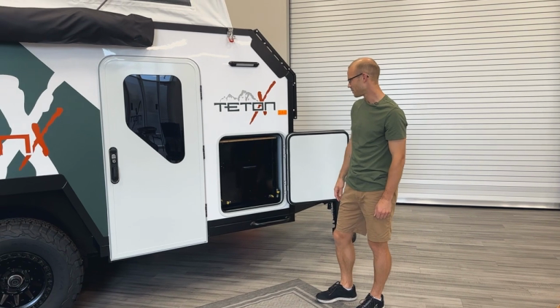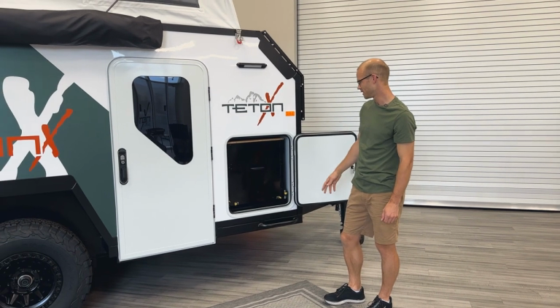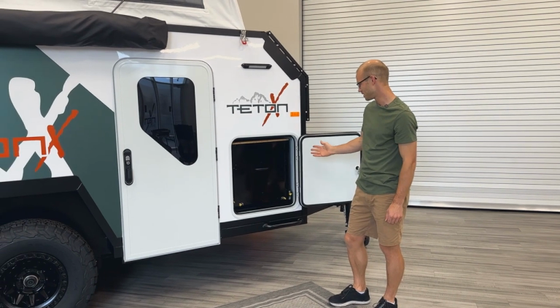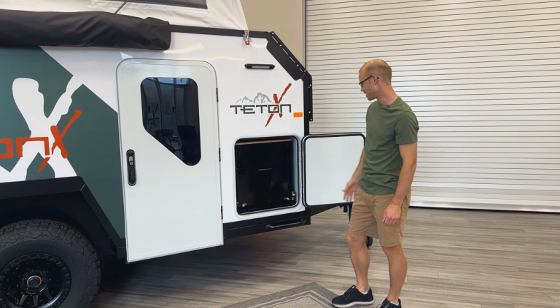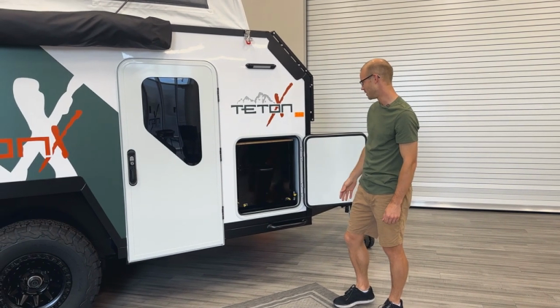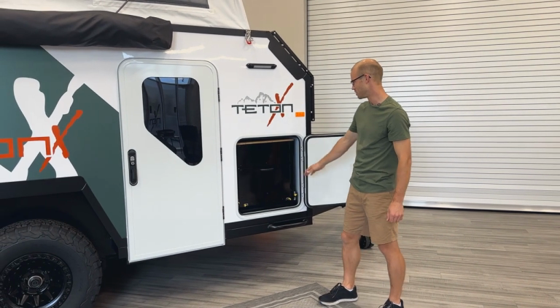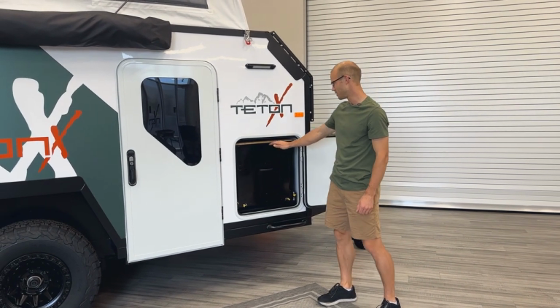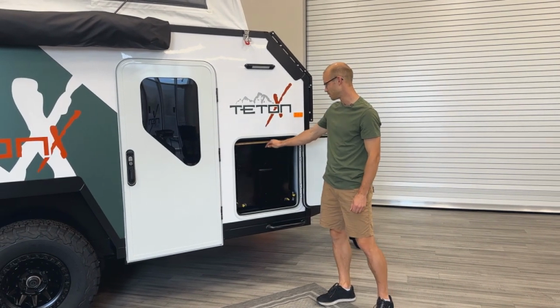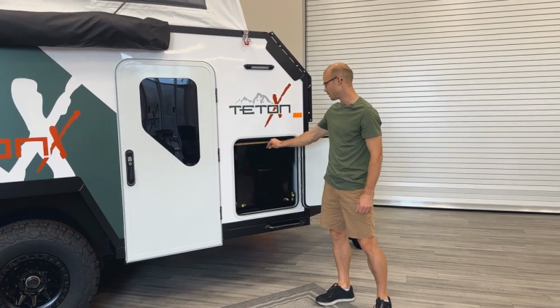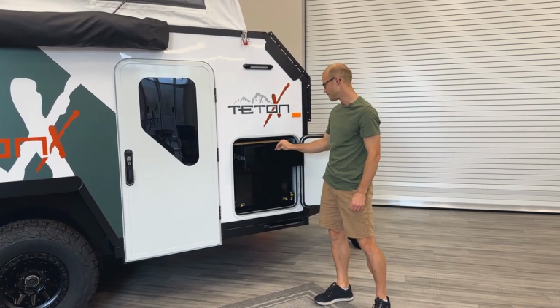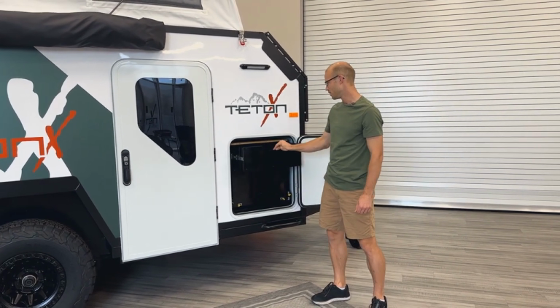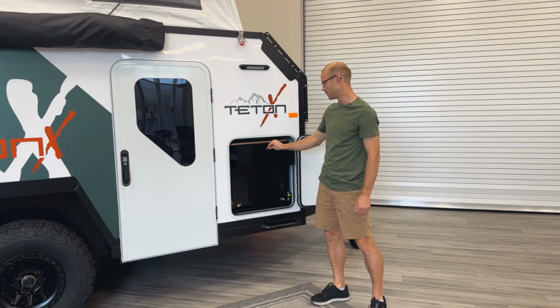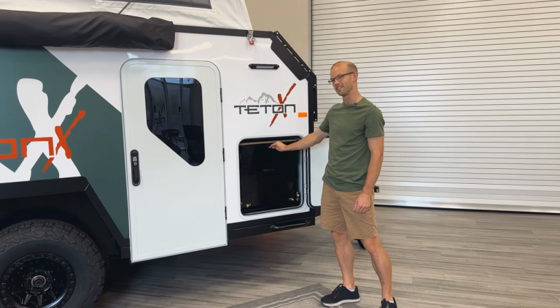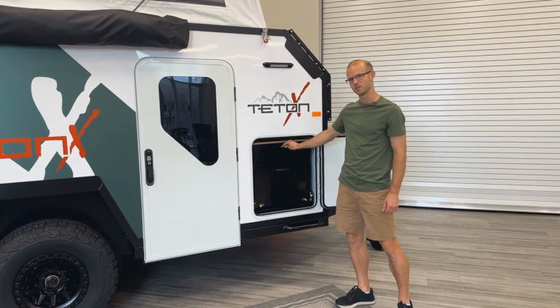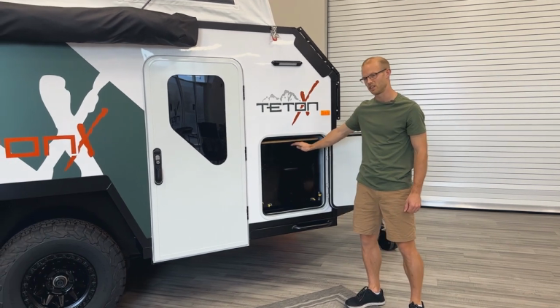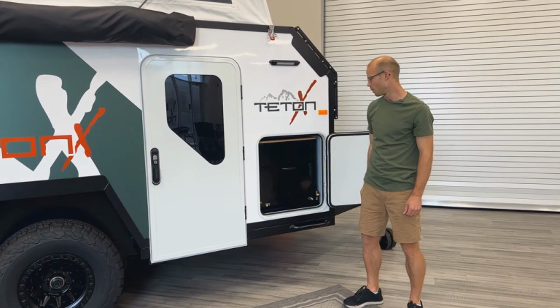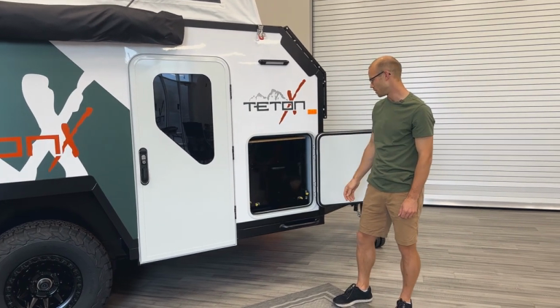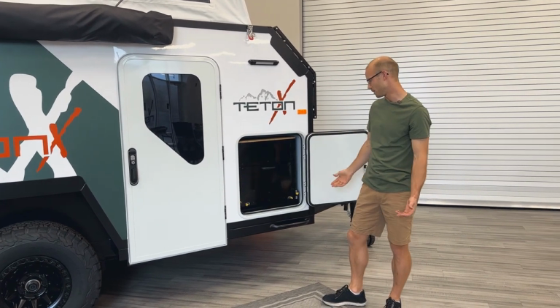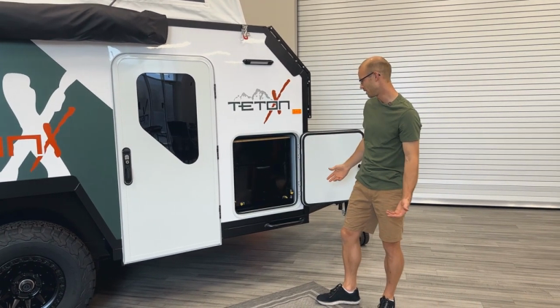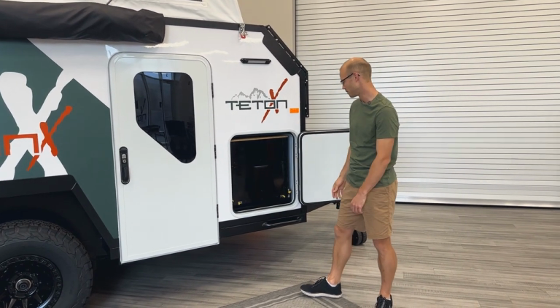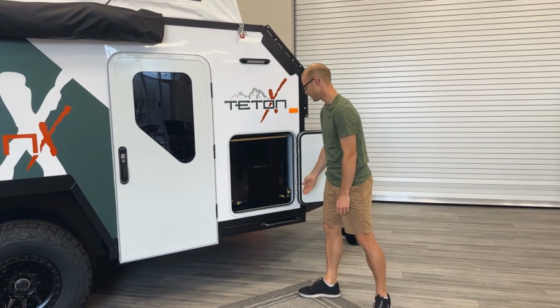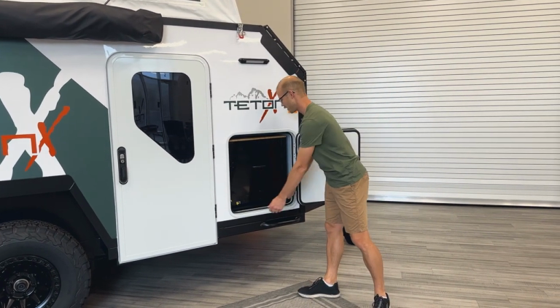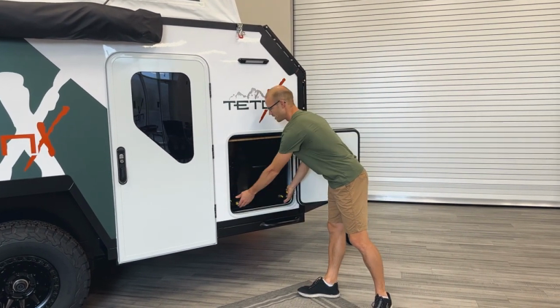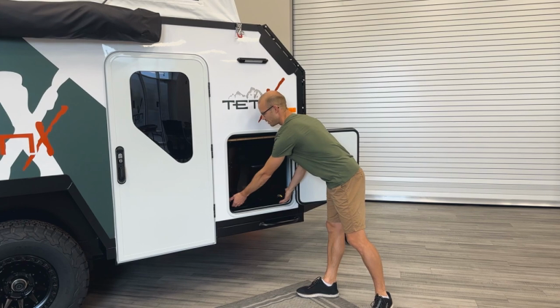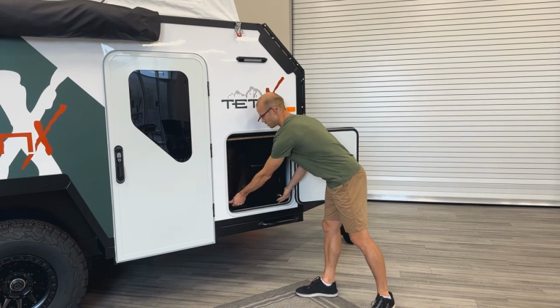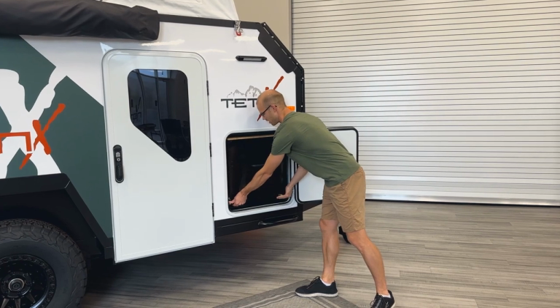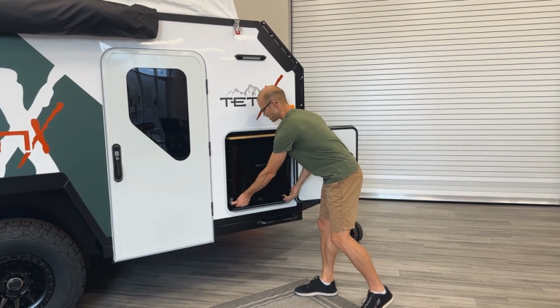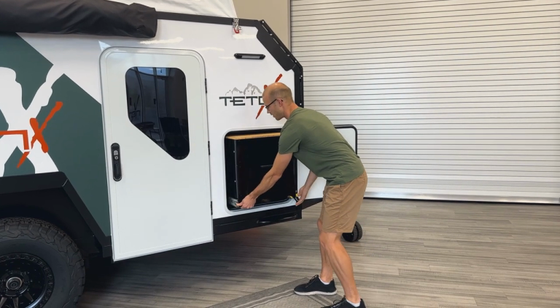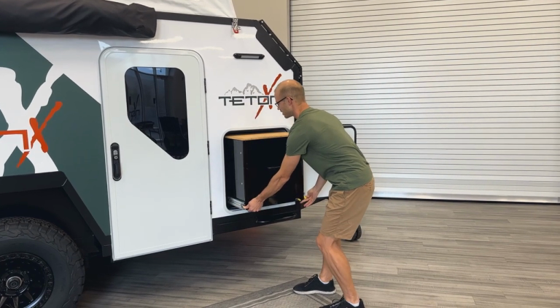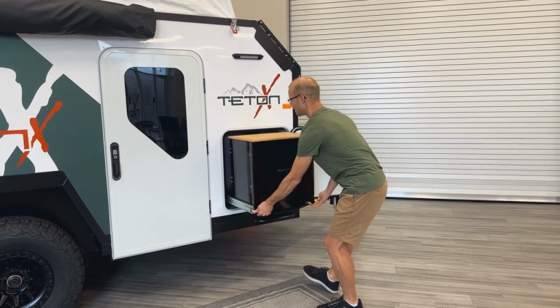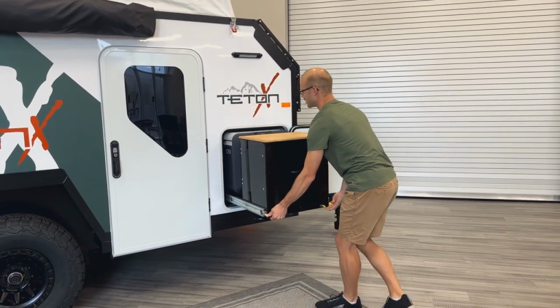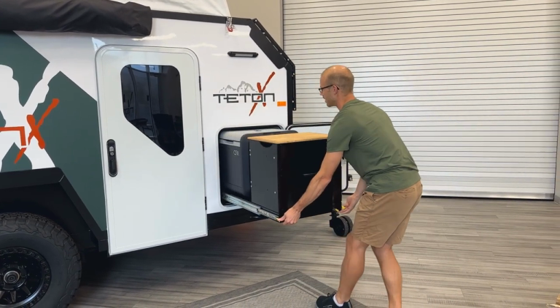This is the front slide. The drawers are accessible with the slide closed, or you can pull it out and have them accessible there as well. To pull it out, you just push down those thumb levers and it slides right out.